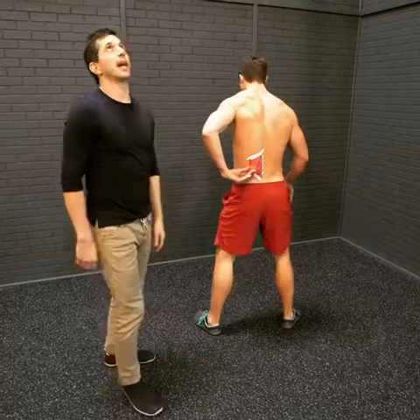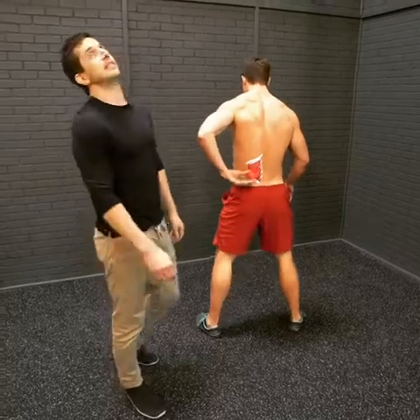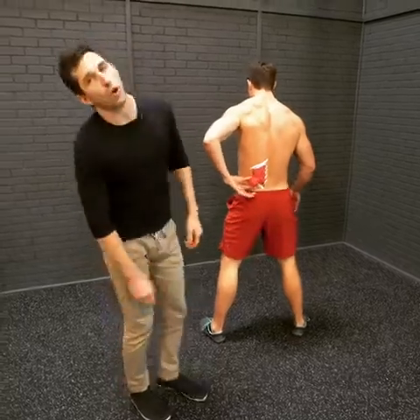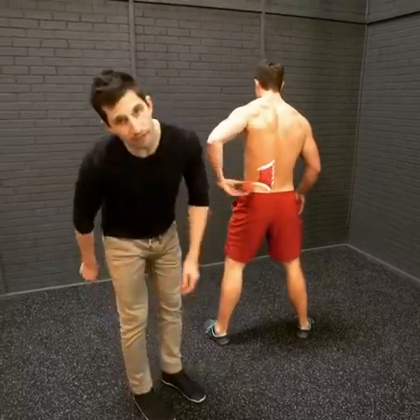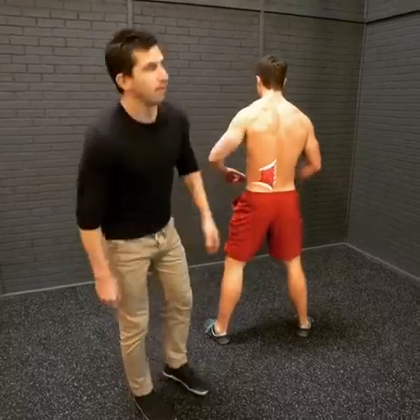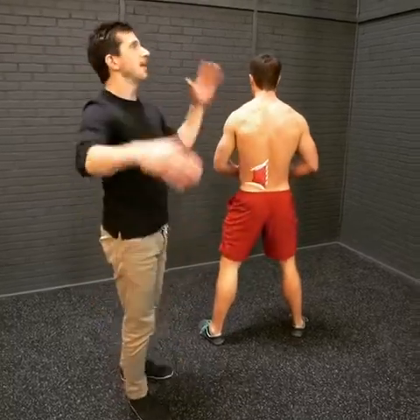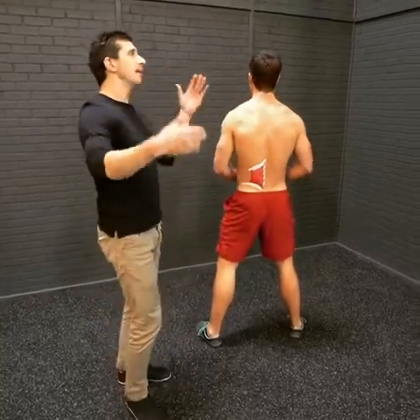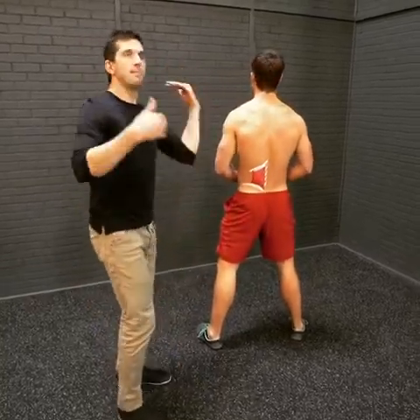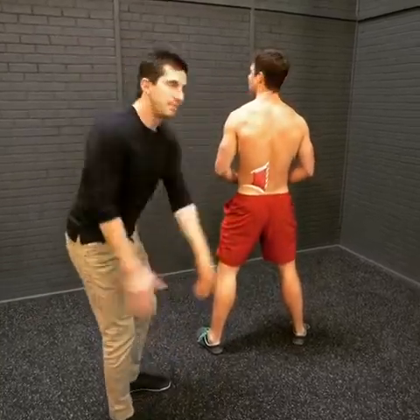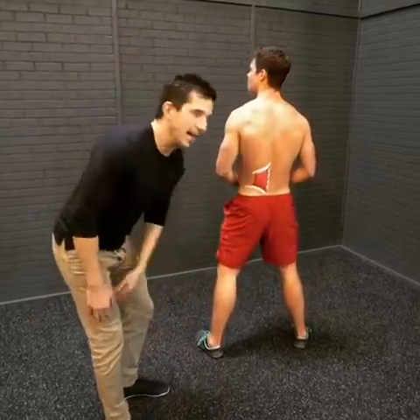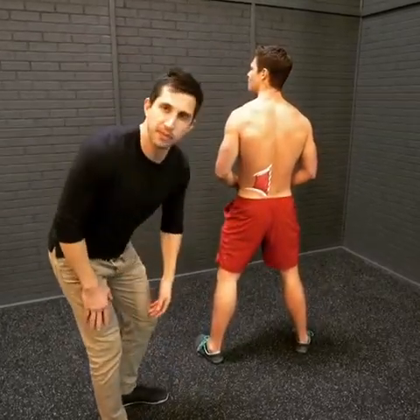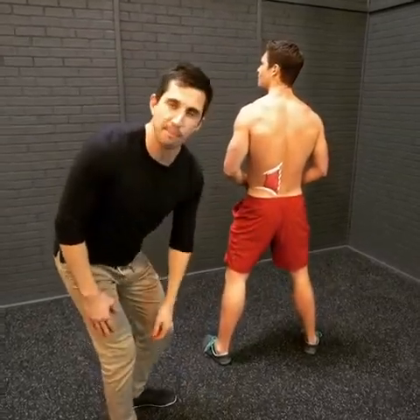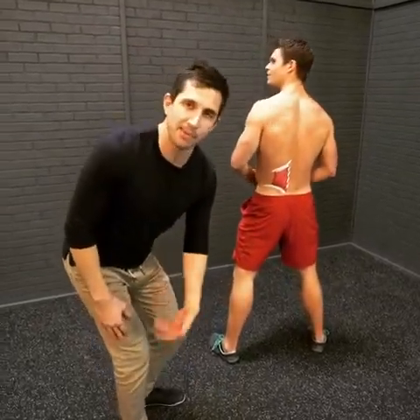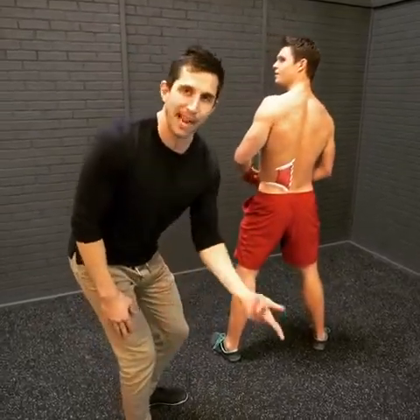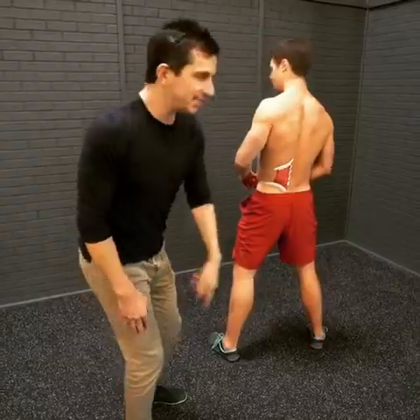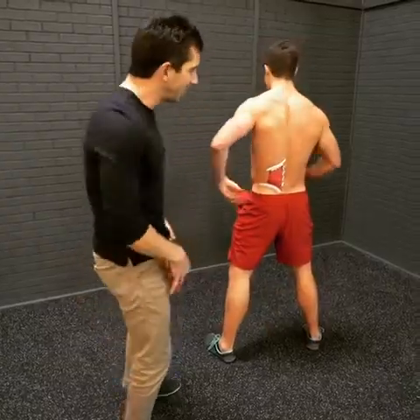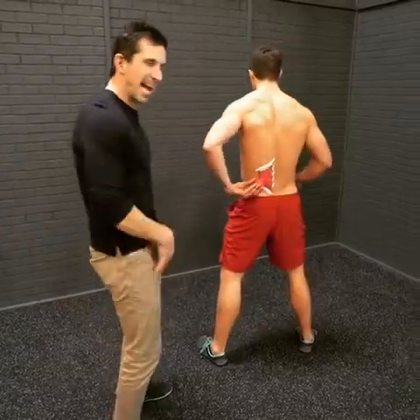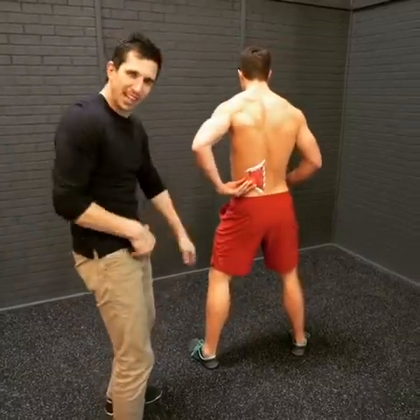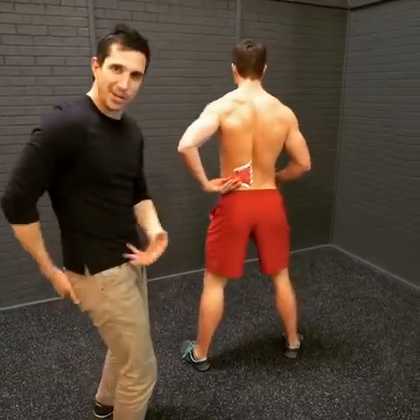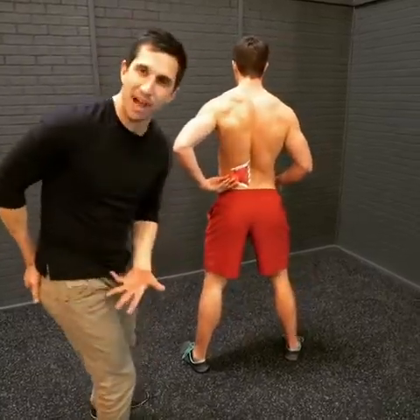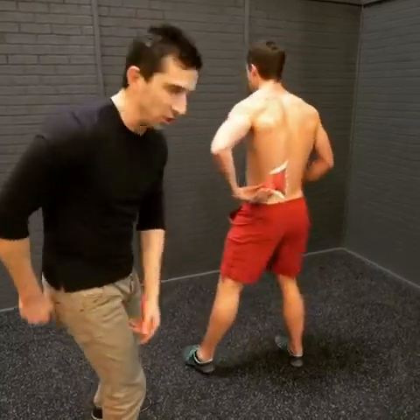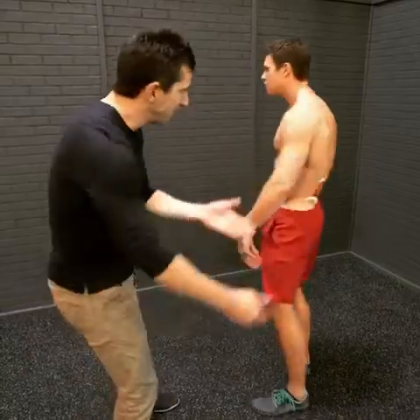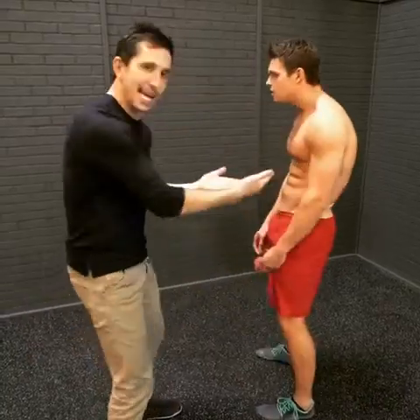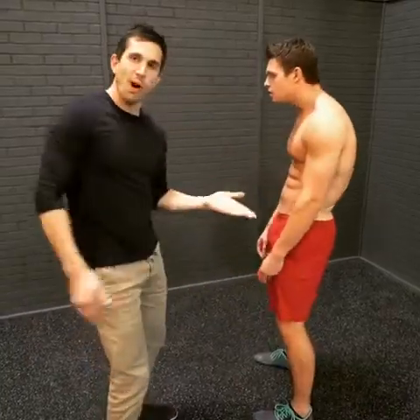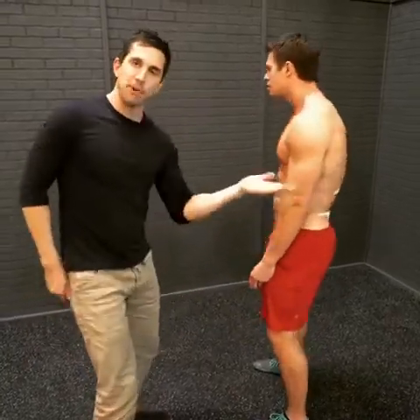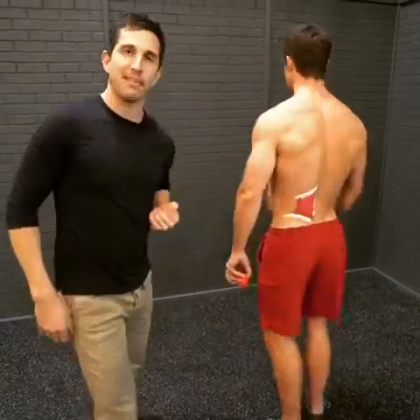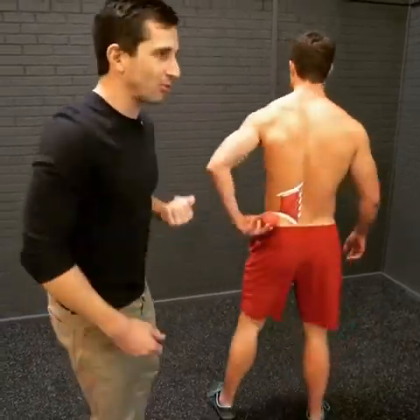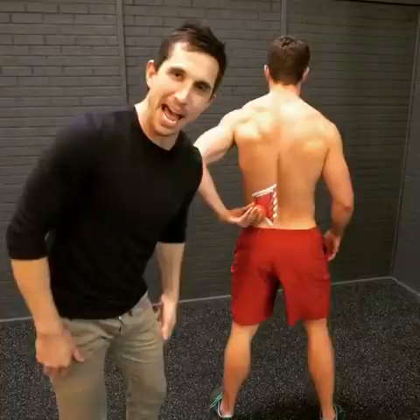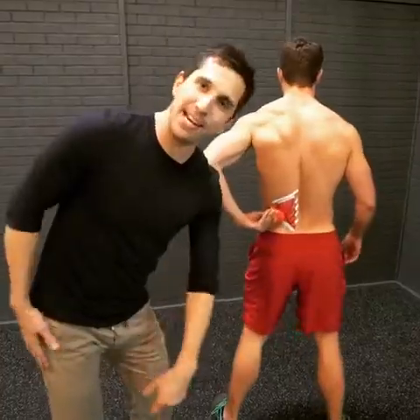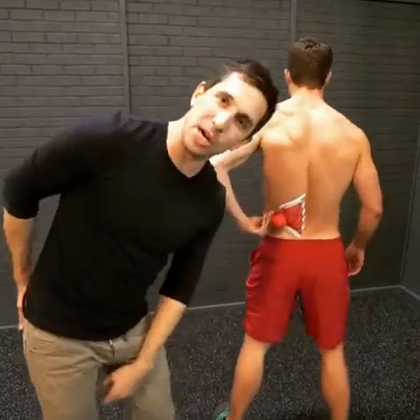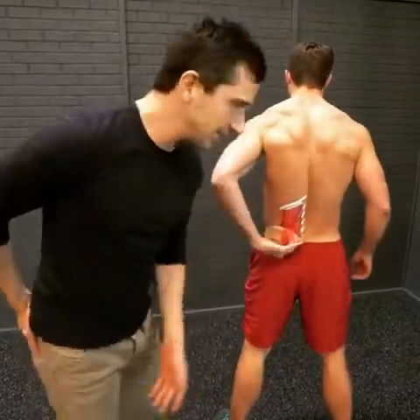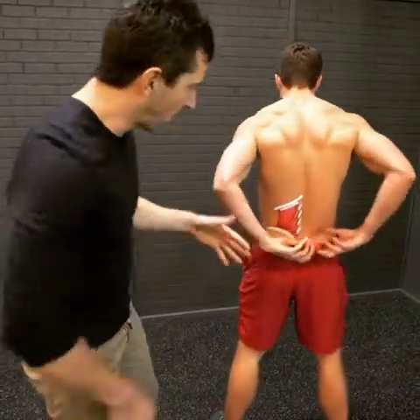Guys, this is Old Faithful. If you get tightness when you get out of bed in the morning, after sitting, or if your back's flat and you don't have any glutes, guess what? You probably have some crap happening in your quadratus lumborum.